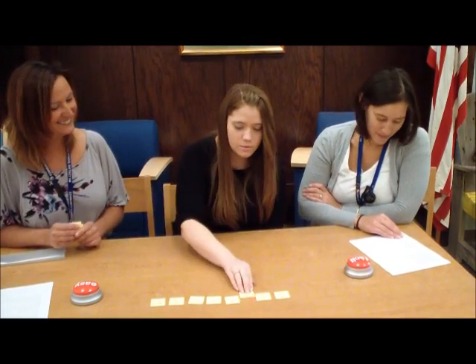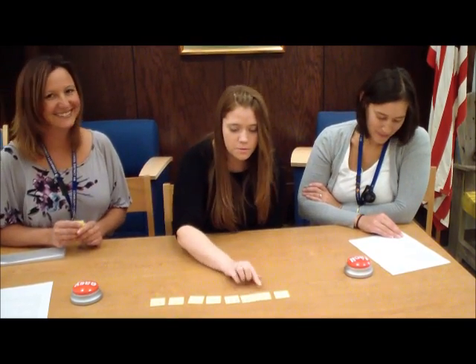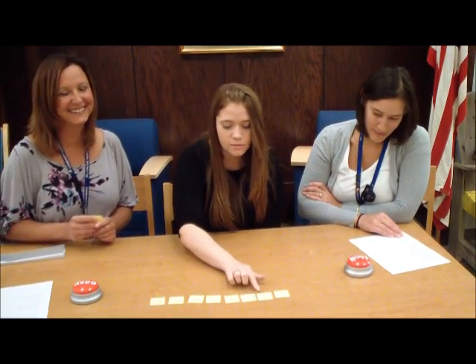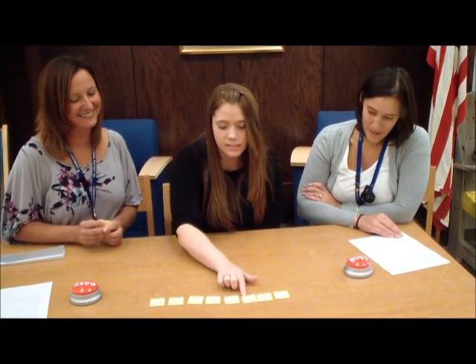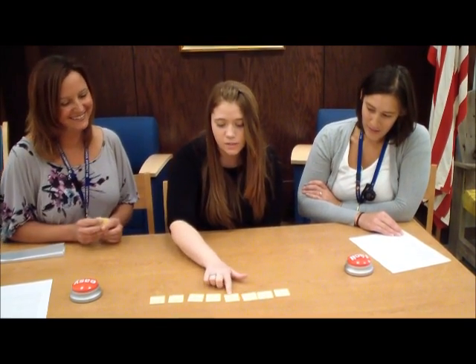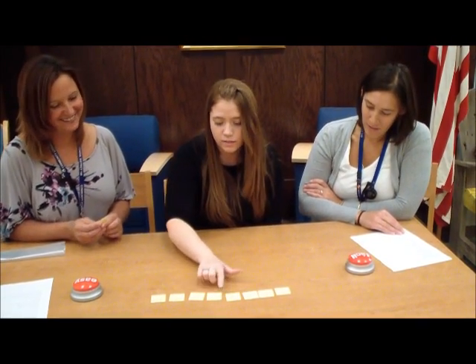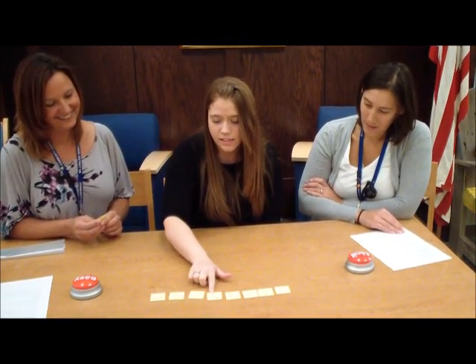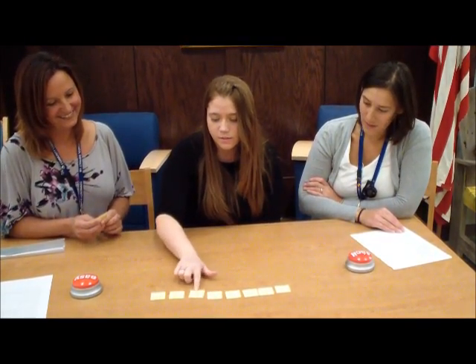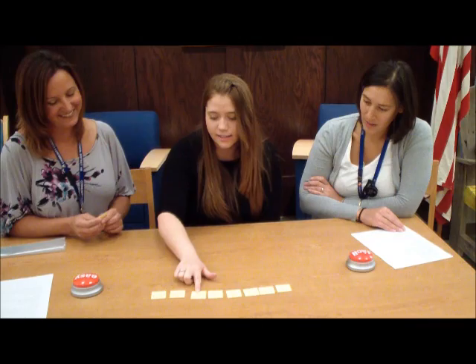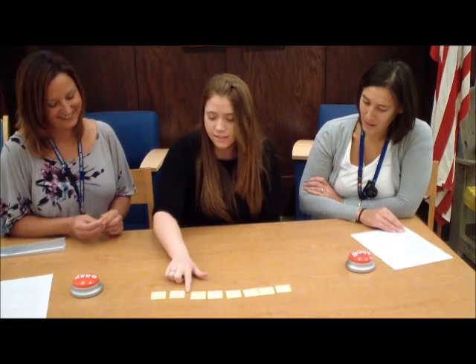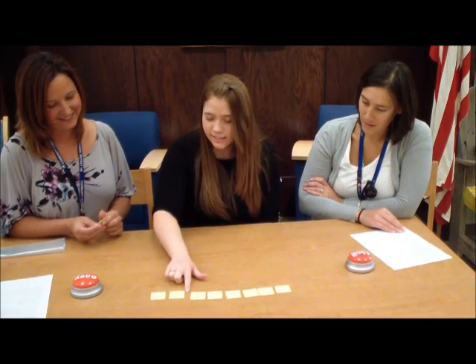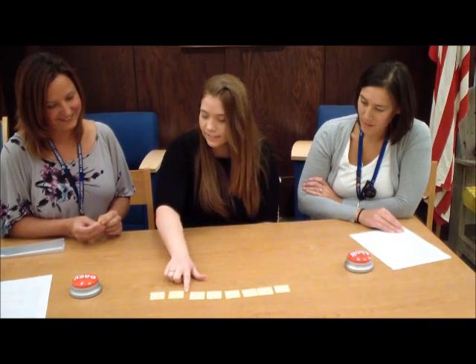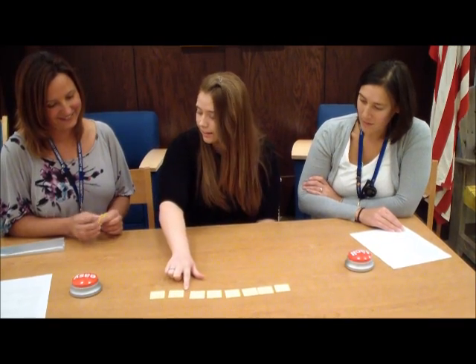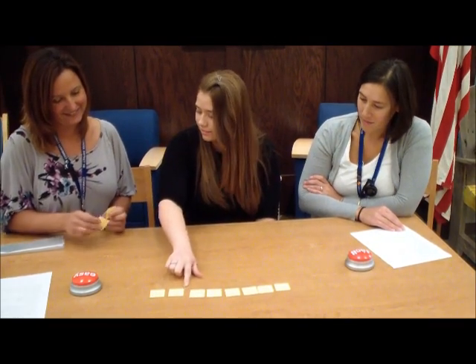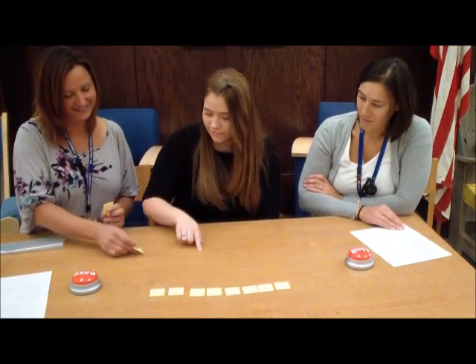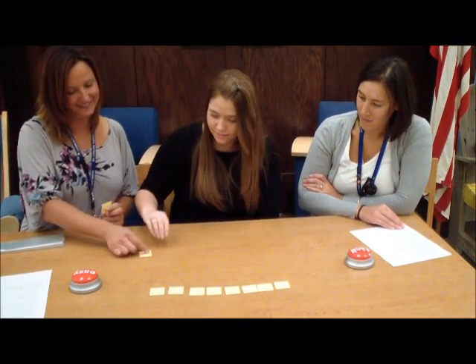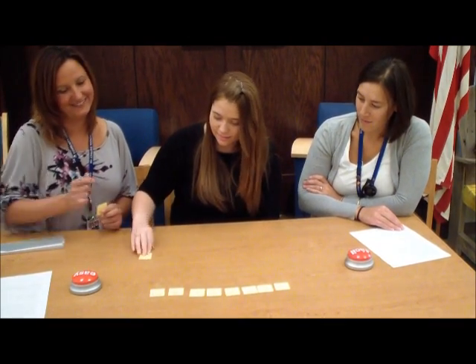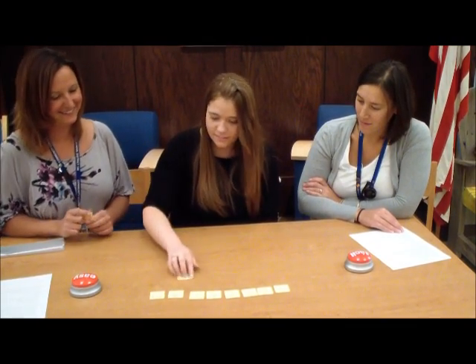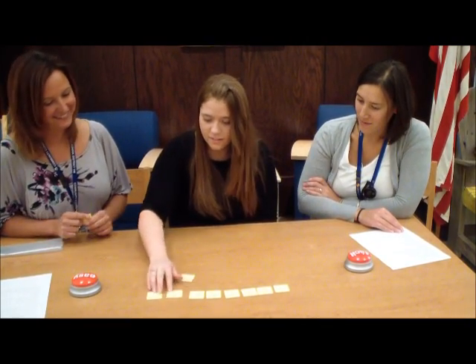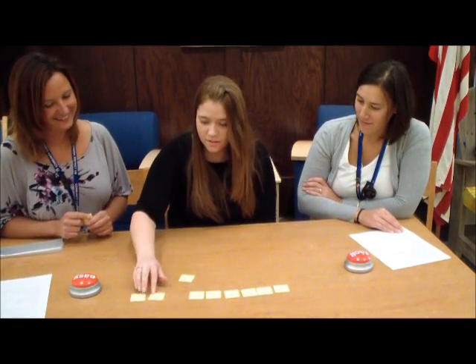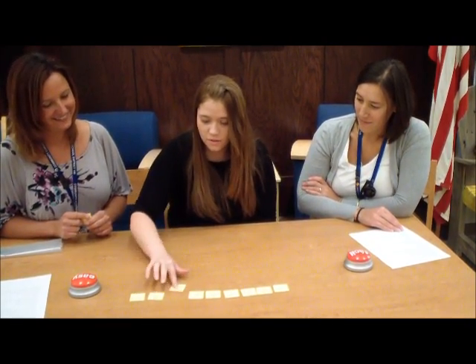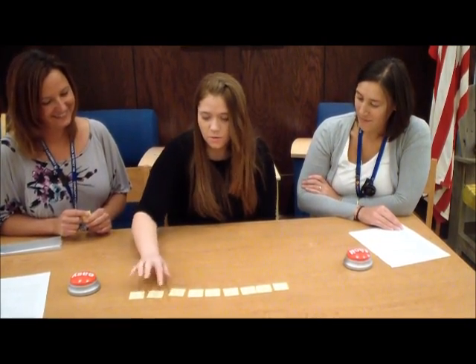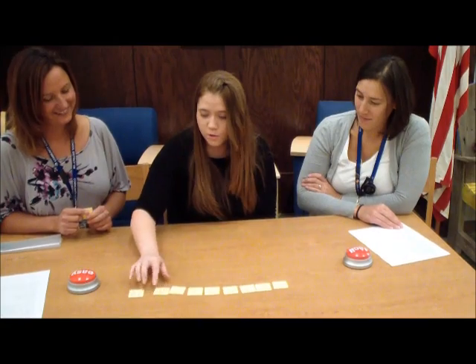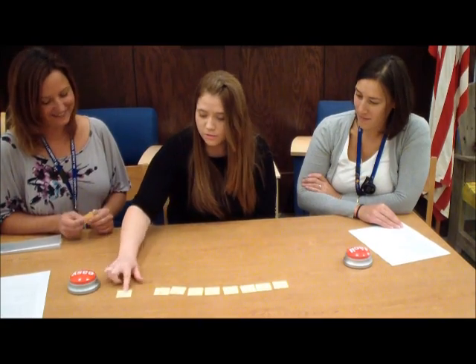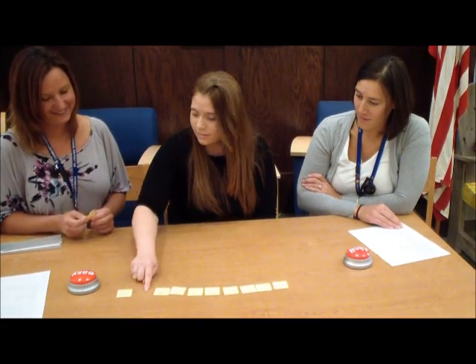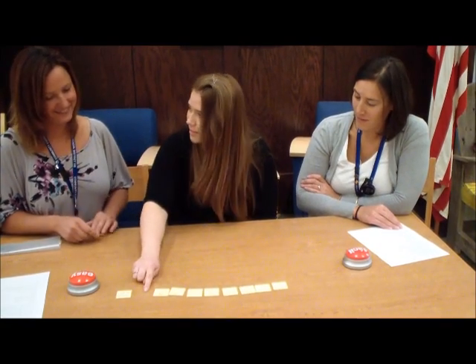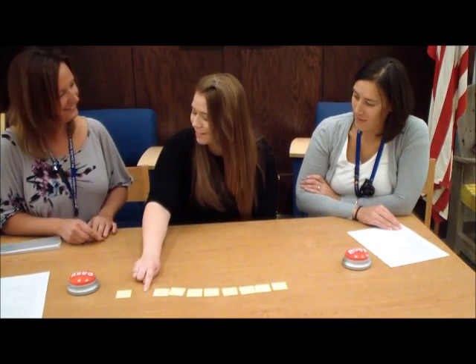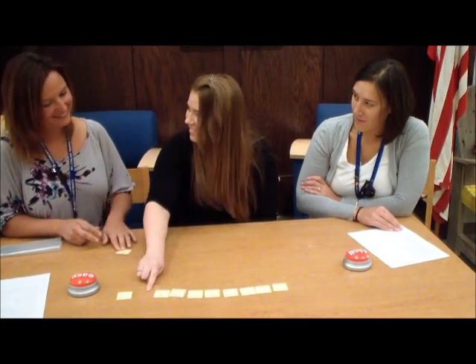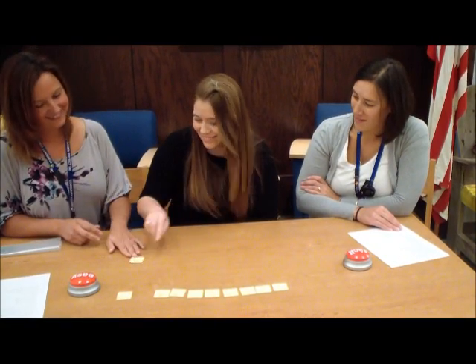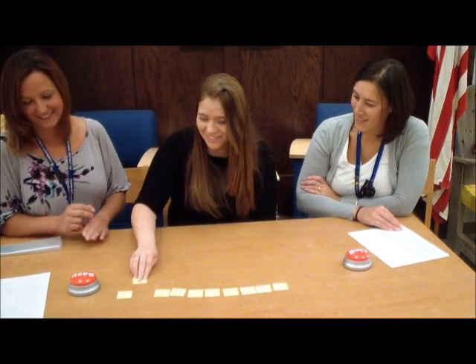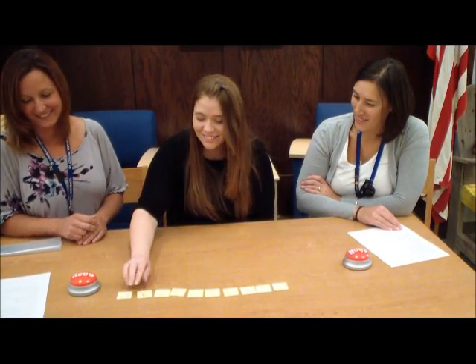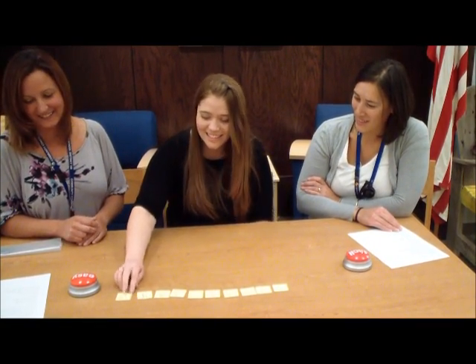Uno, dos, tres, cuatro, cinco, seis, siete. Ocho, nueve, diez.